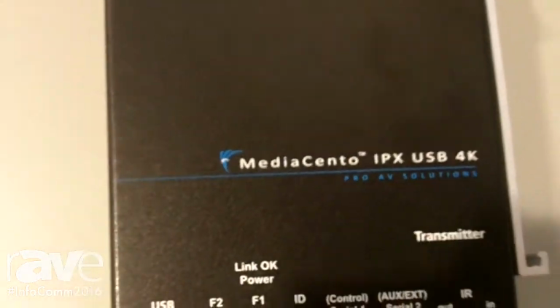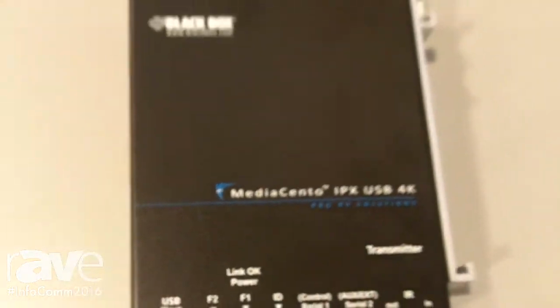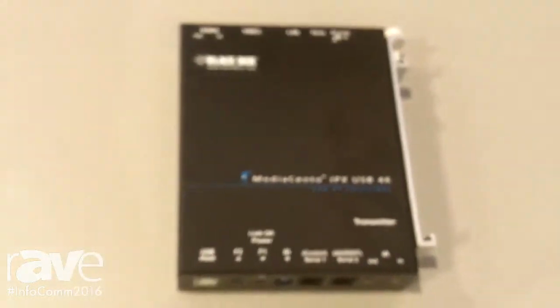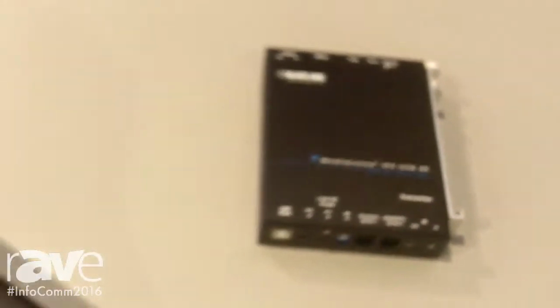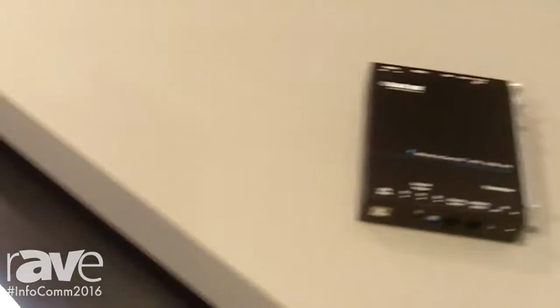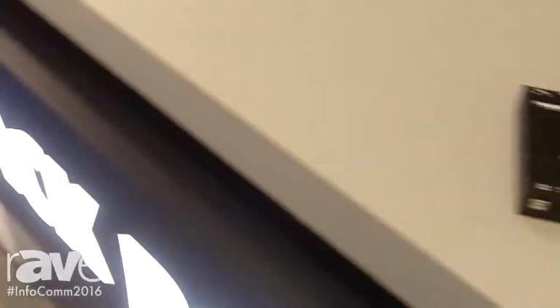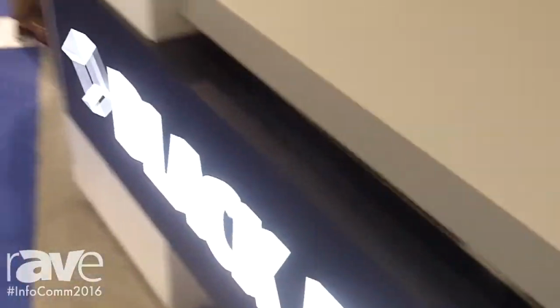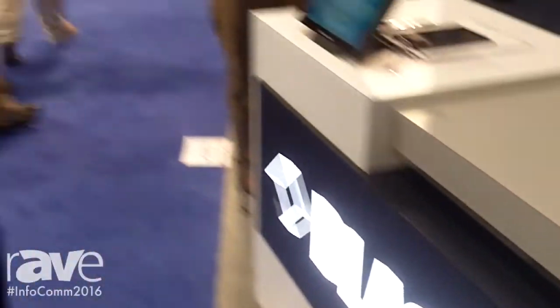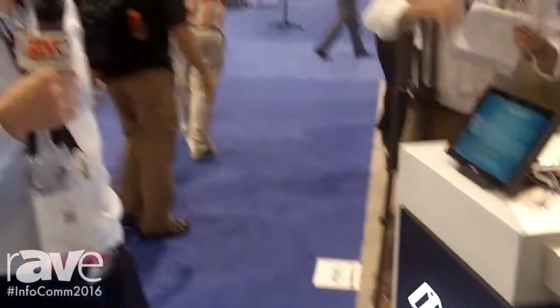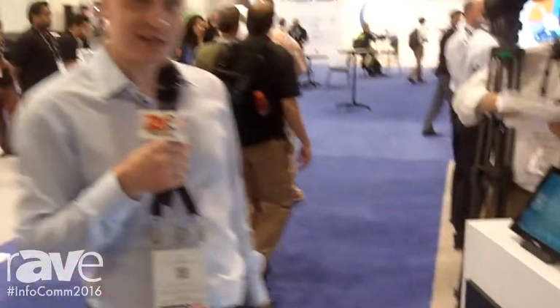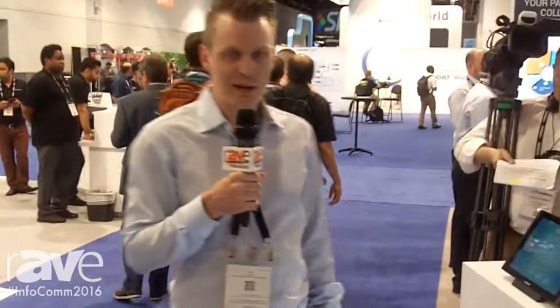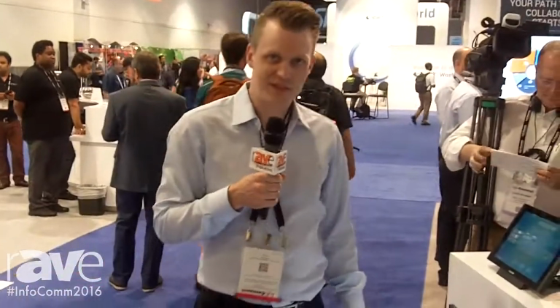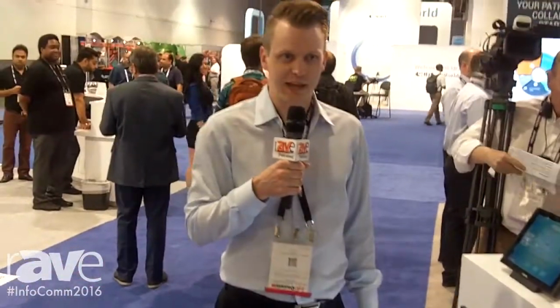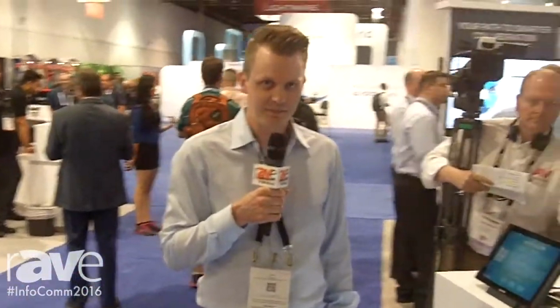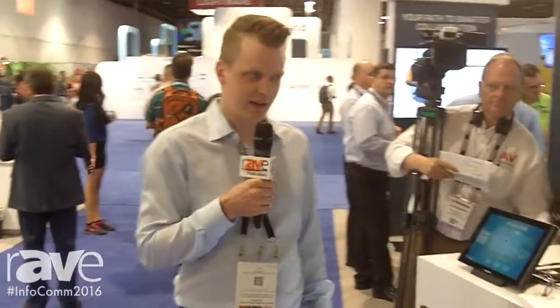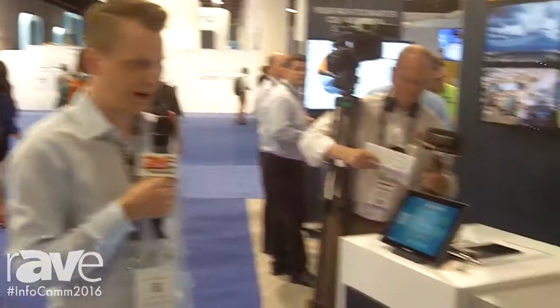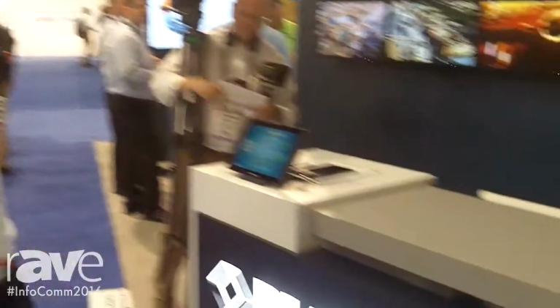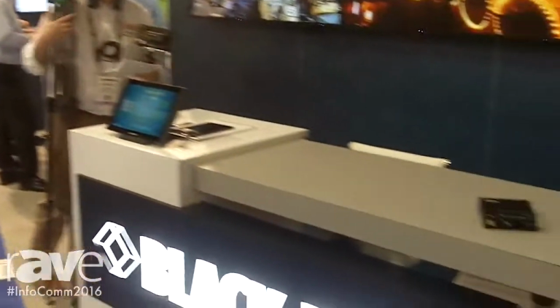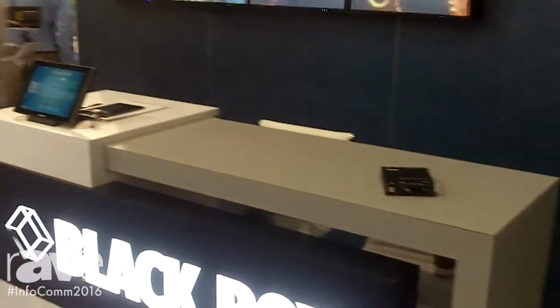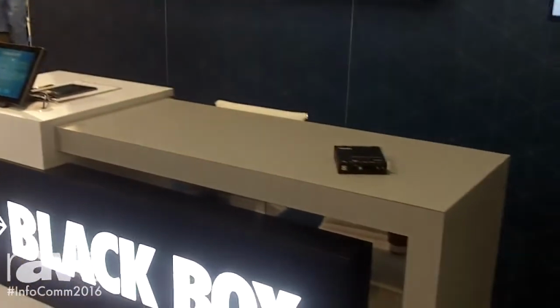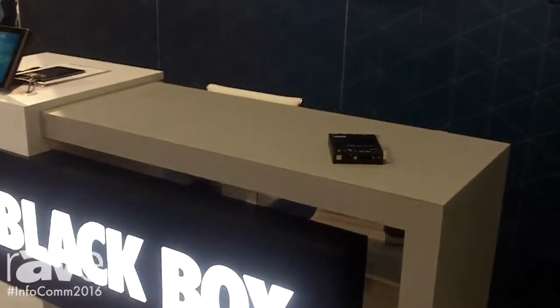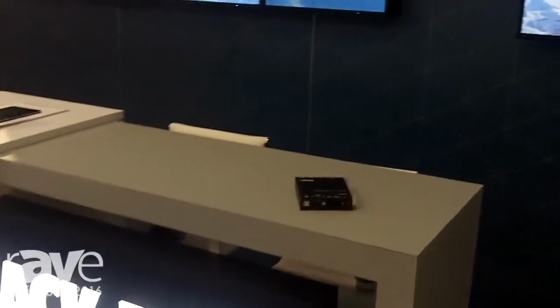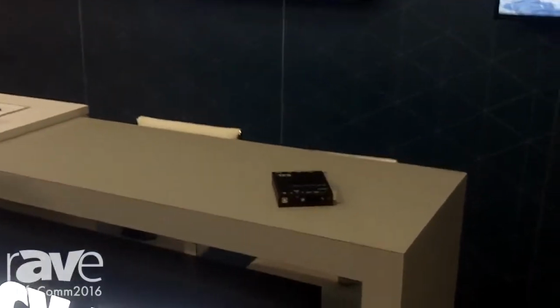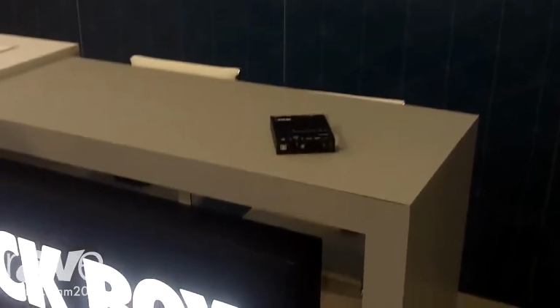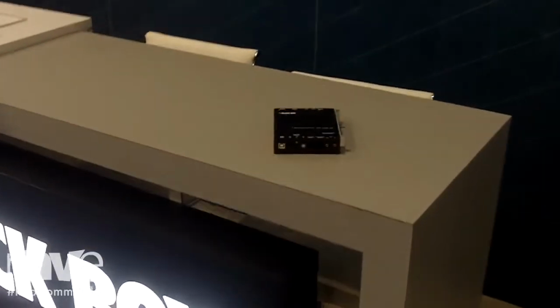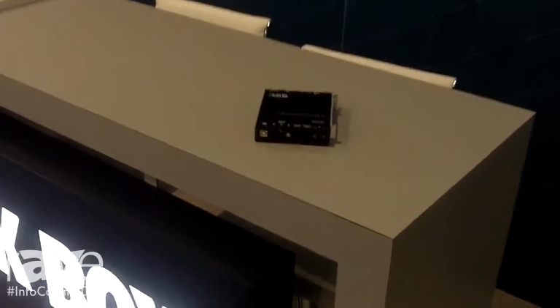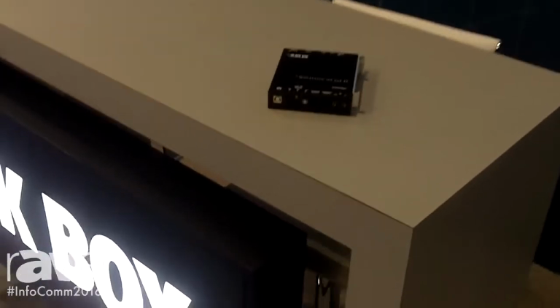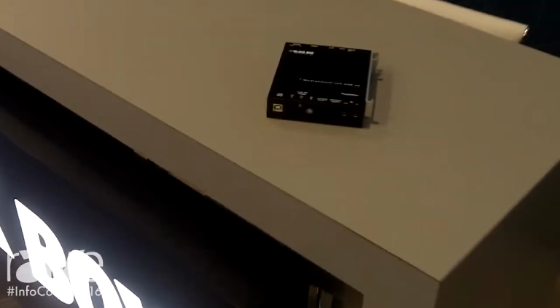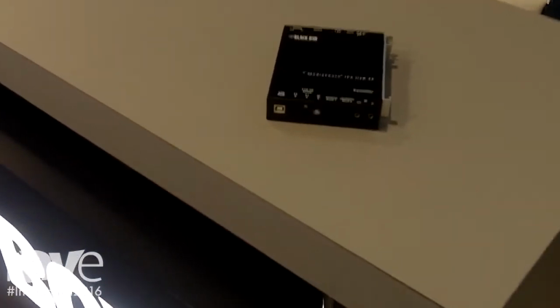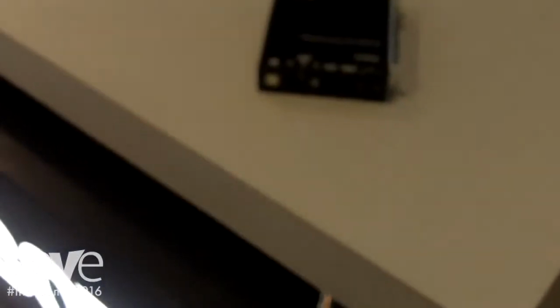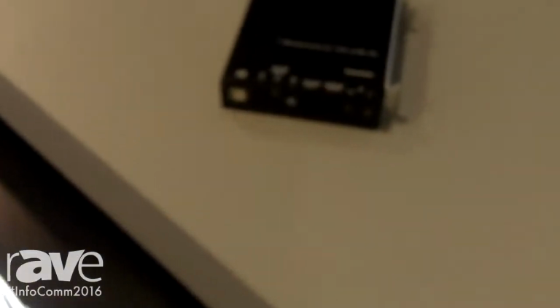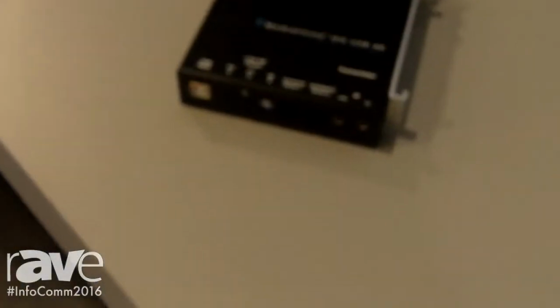Hi, this is Eric from Blackbox. I'm here at Infocom showing our new MediaSento IPX 4K. The new MediaSento IPX runs over a standard Ethernet network. It's PoE-powered and it supports video up to 4K resolution.